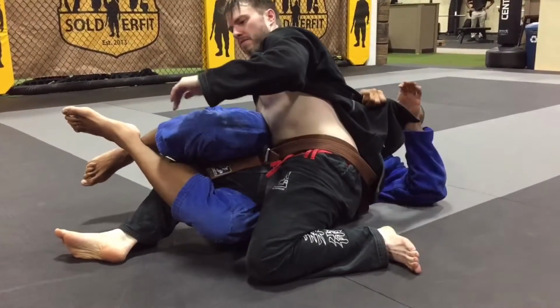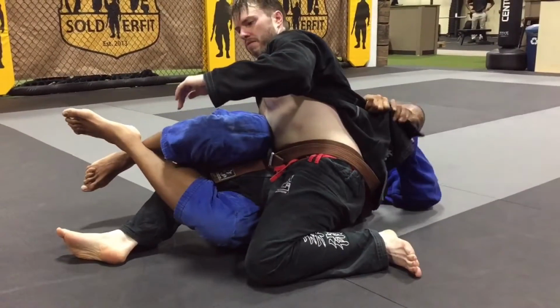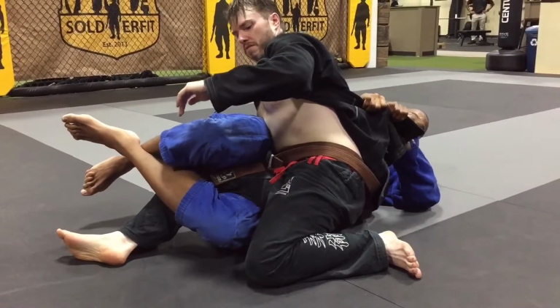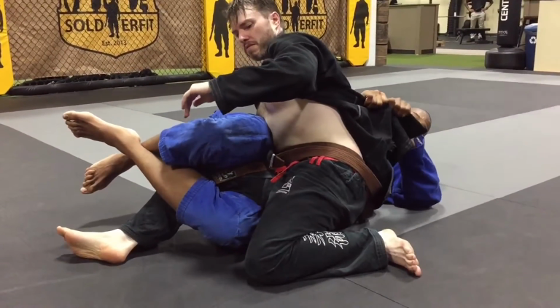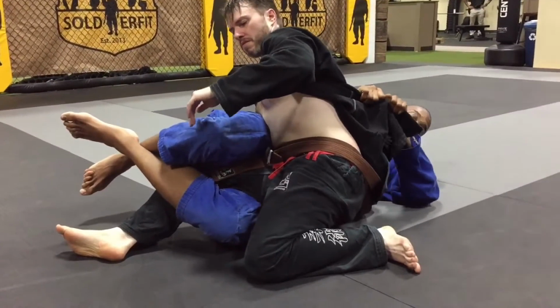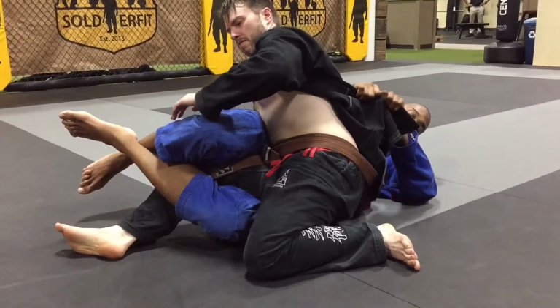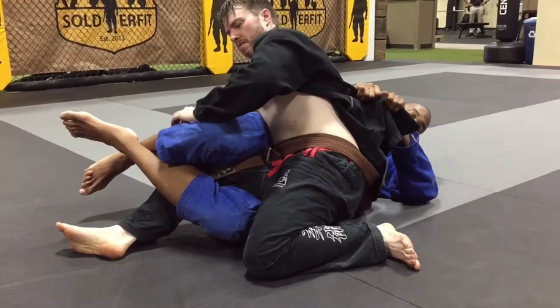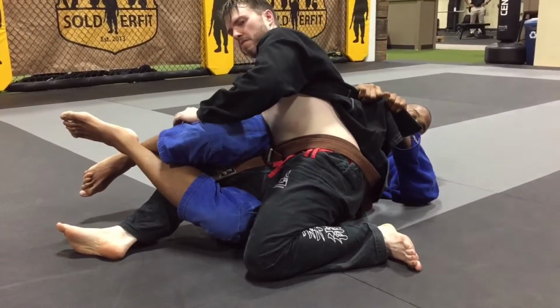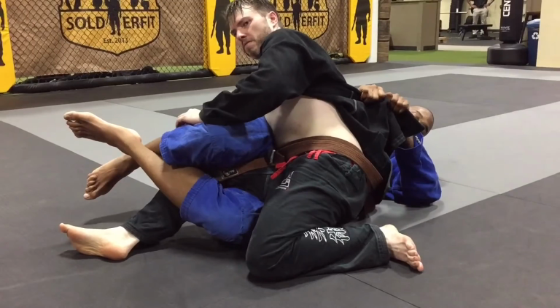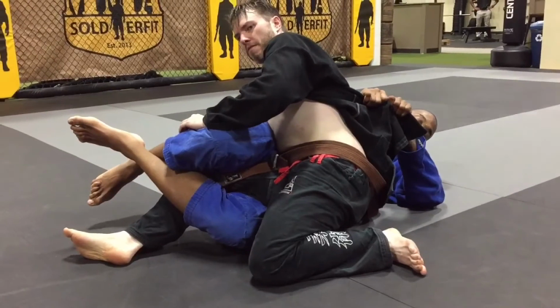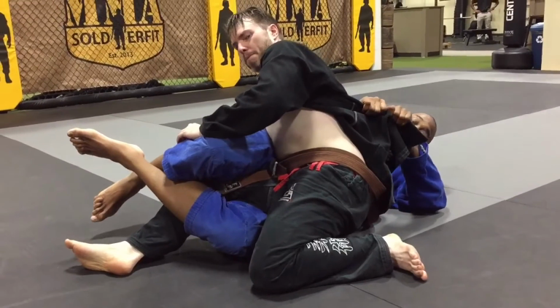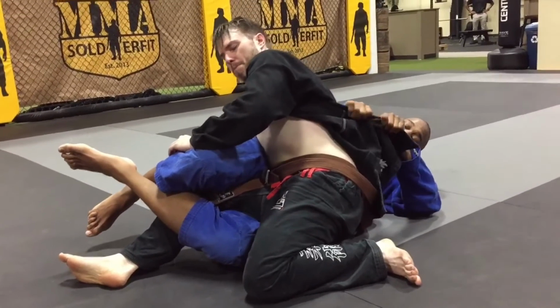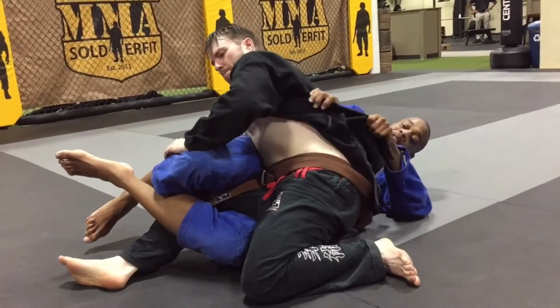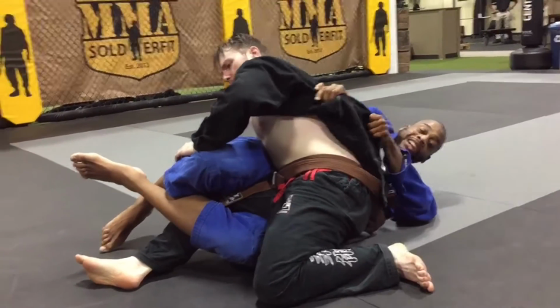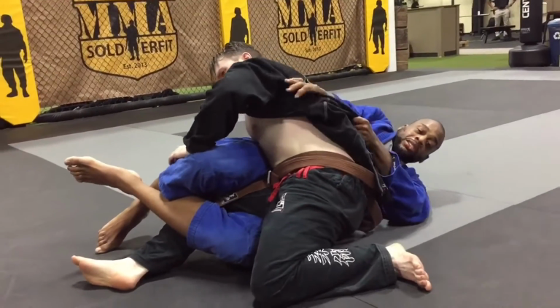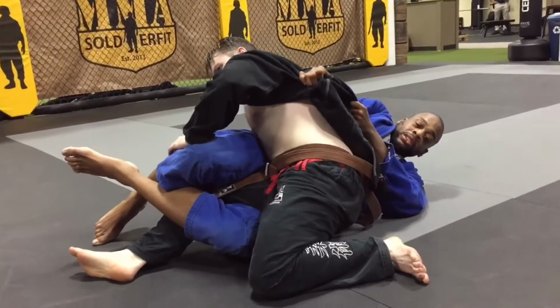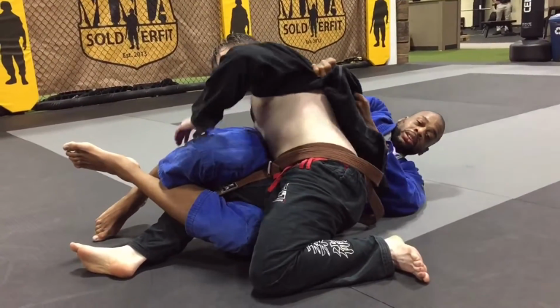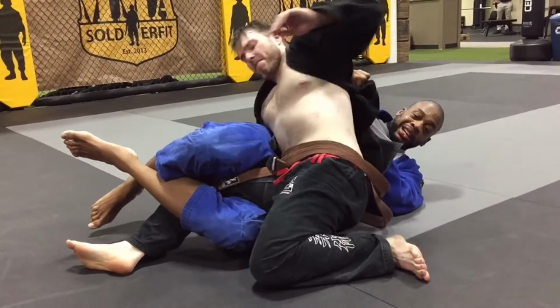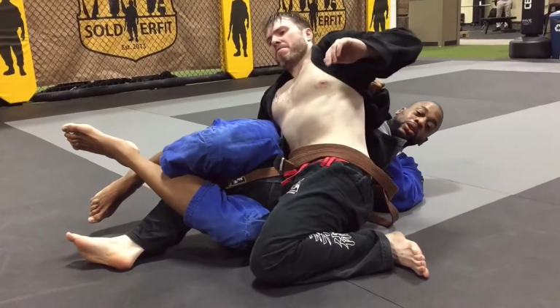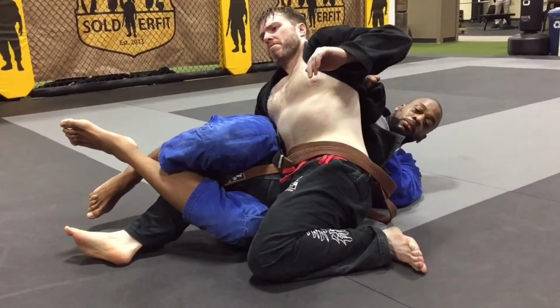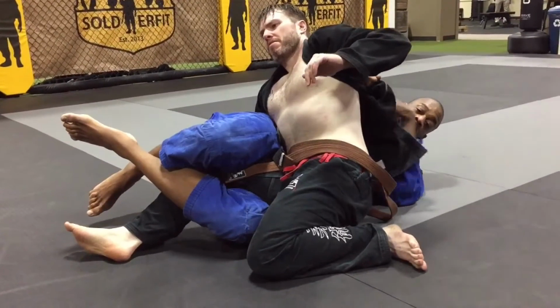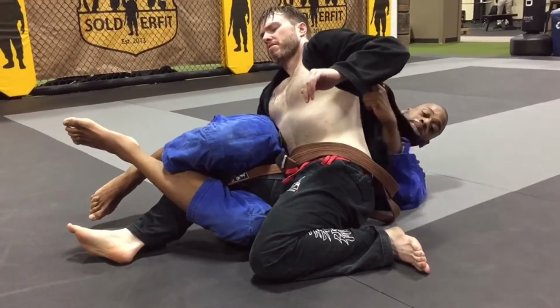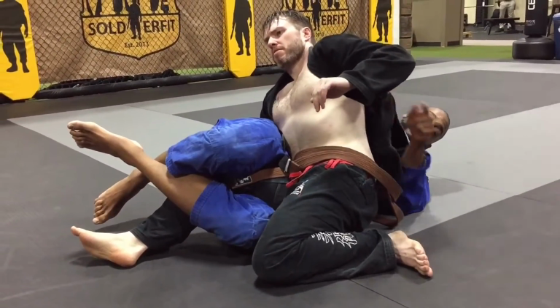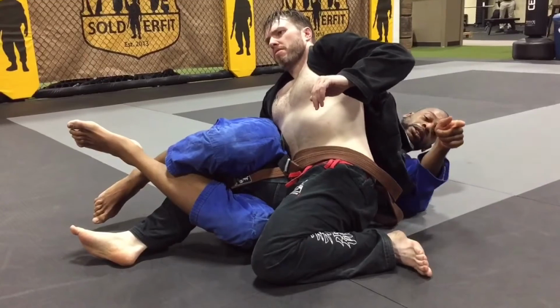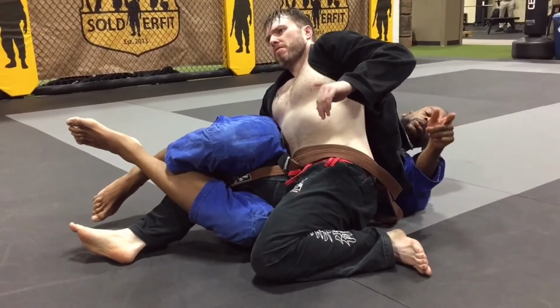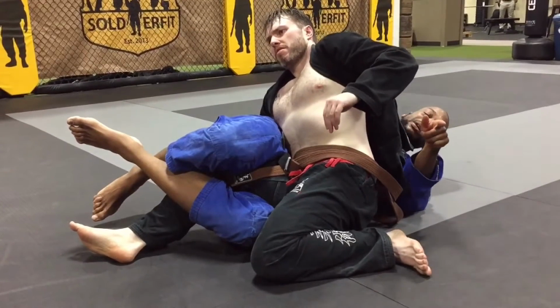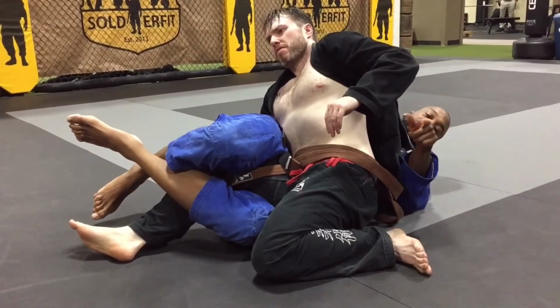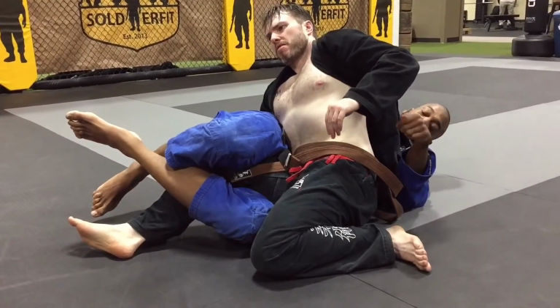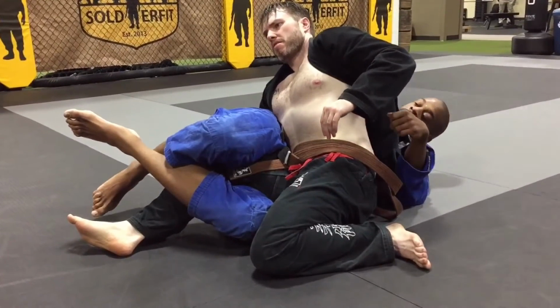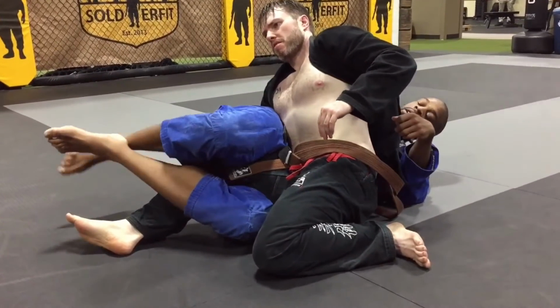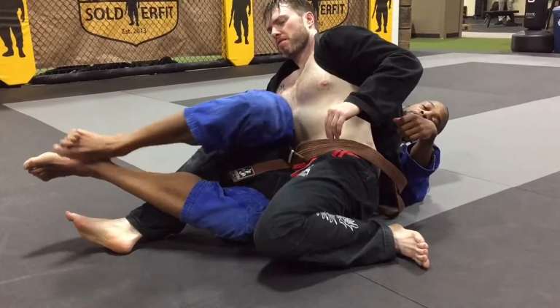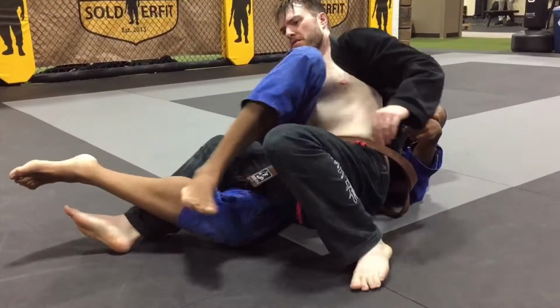Now I also grab that same side of your toe and pin it a bit higher, then close it even more. Now I'm turning his body, rotating his body.